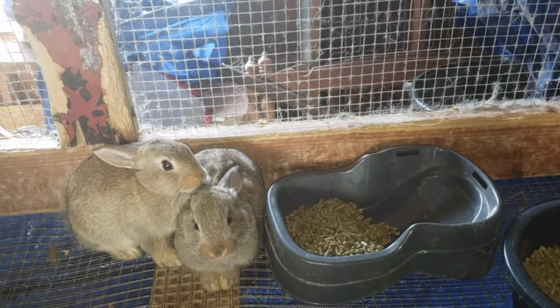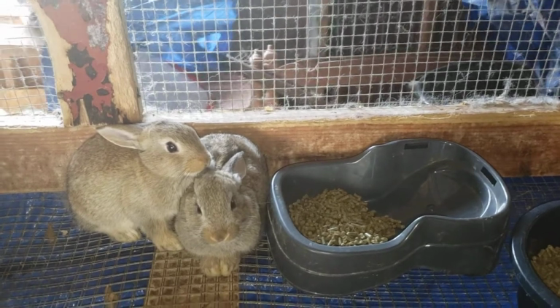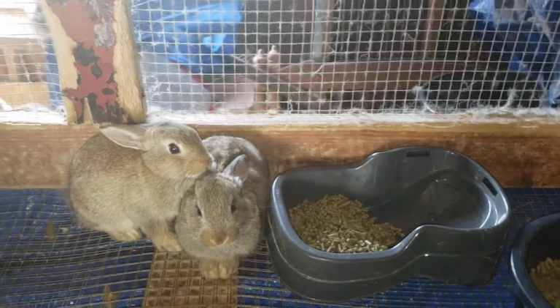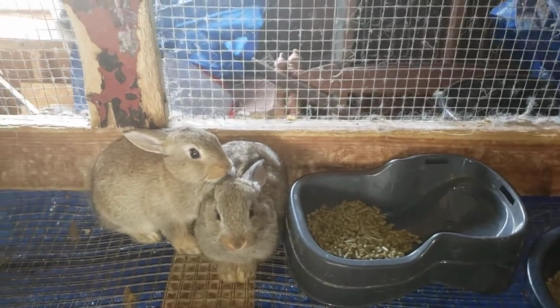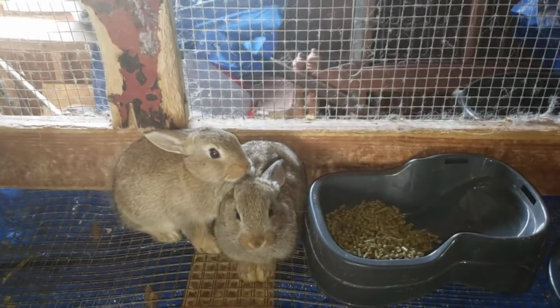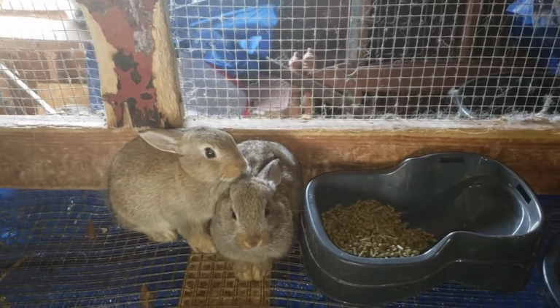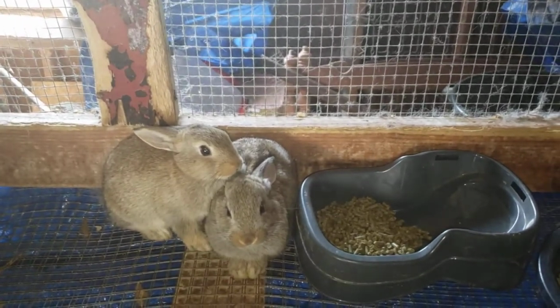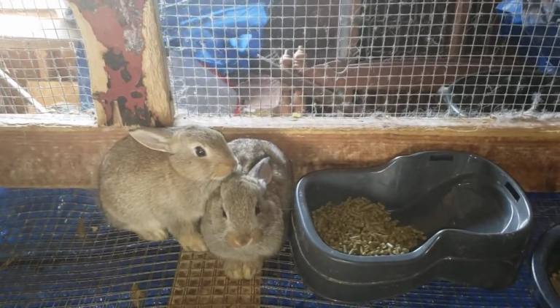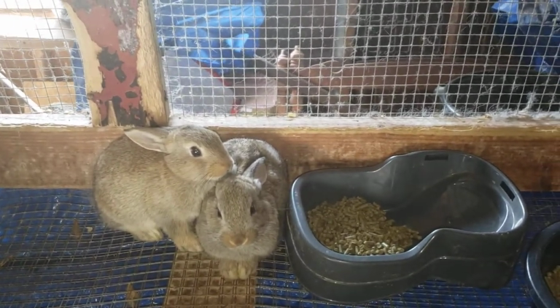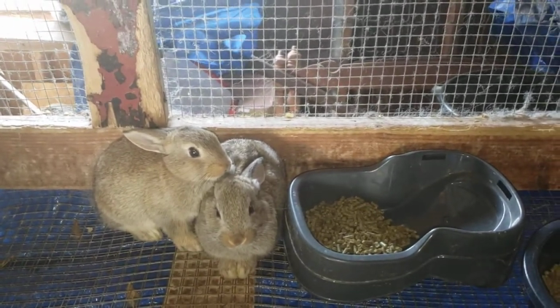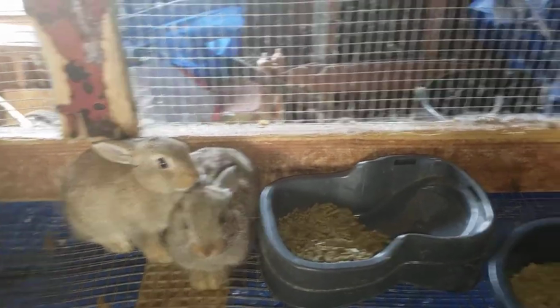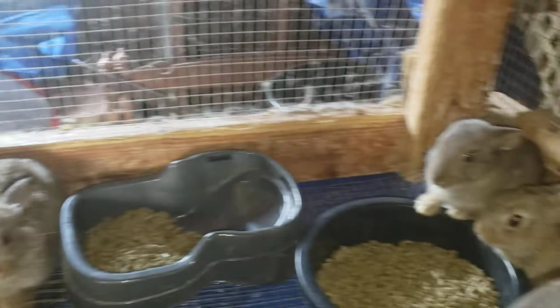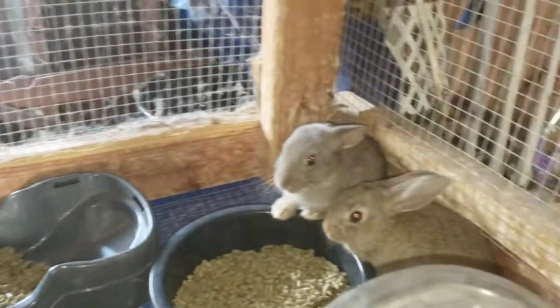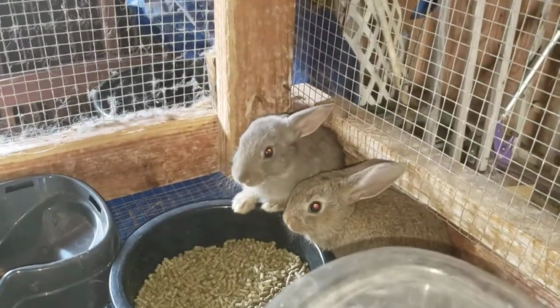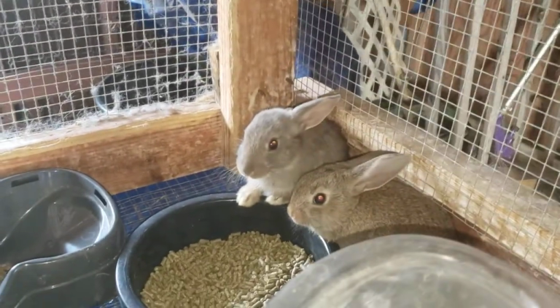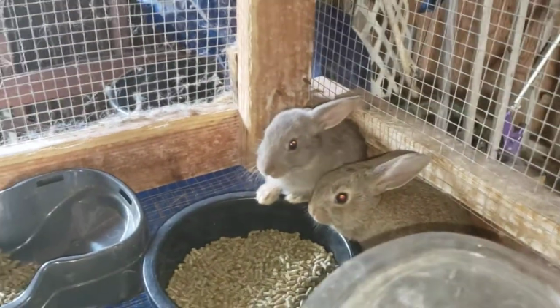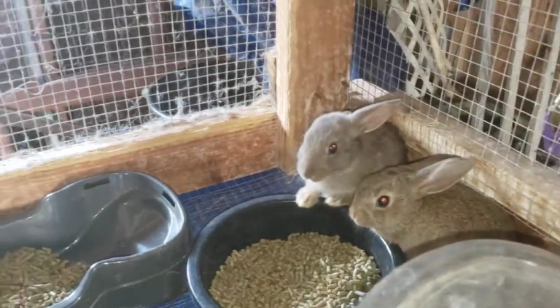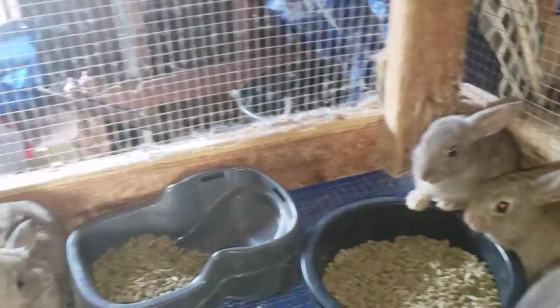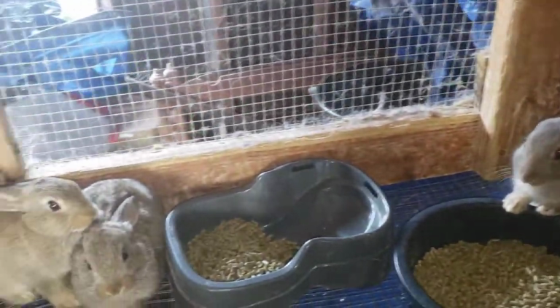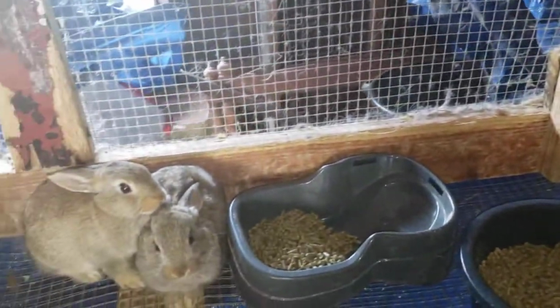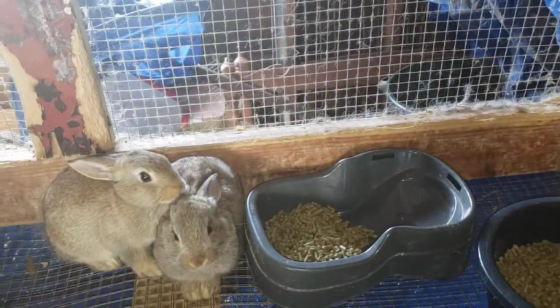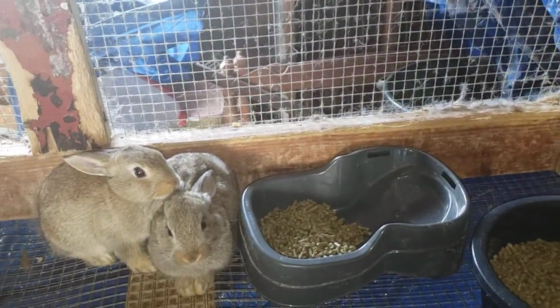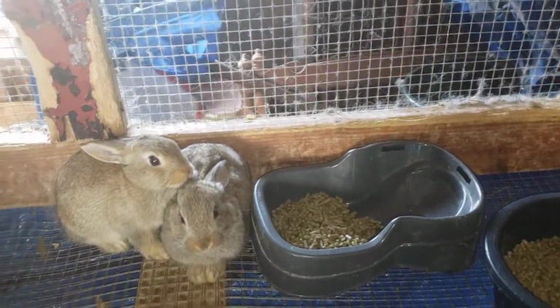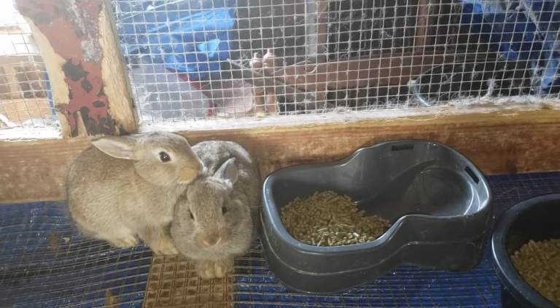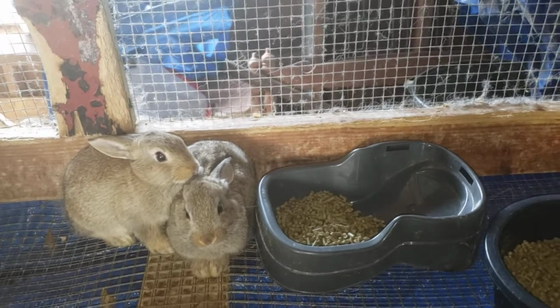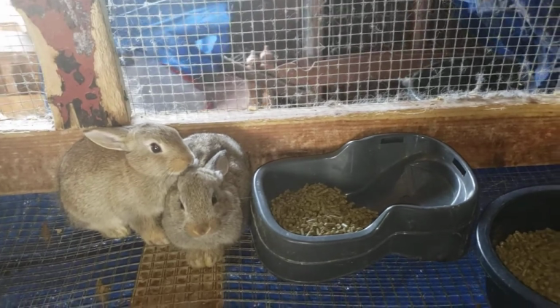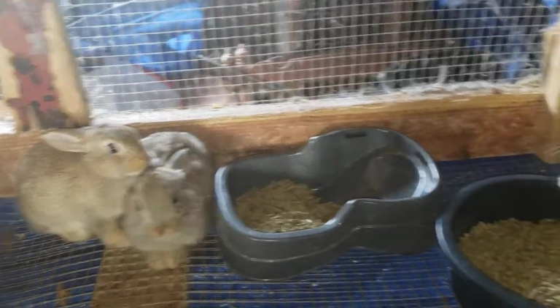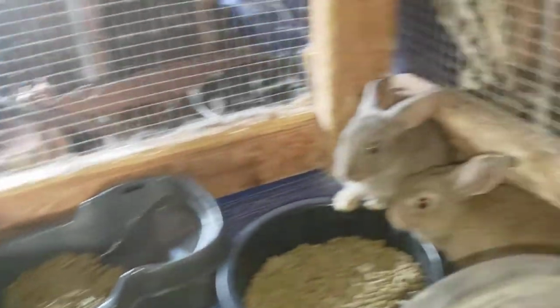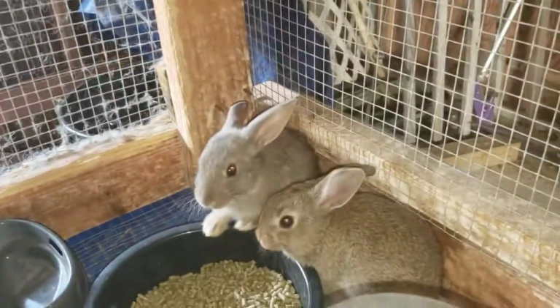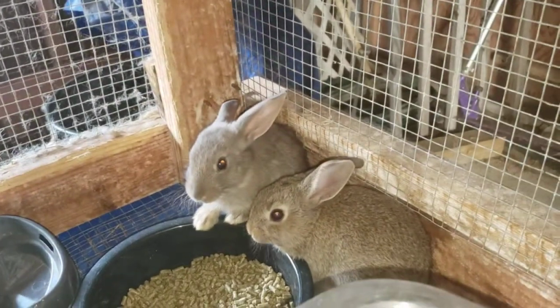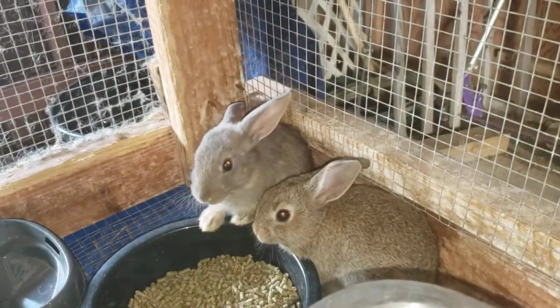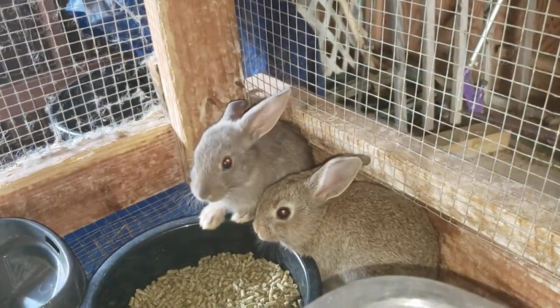These guys are just so darn cute. I put them up on Facebook yesterday. I'm trying to sell them out of Buchanan, out of West Virginia. So hopefully we can get these little guys sold. And I hope we get the Runt sold because it is just the cutest.